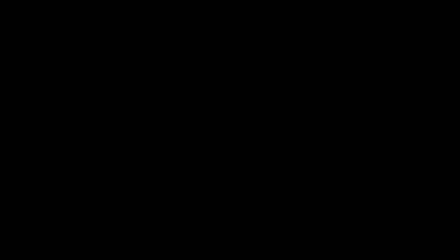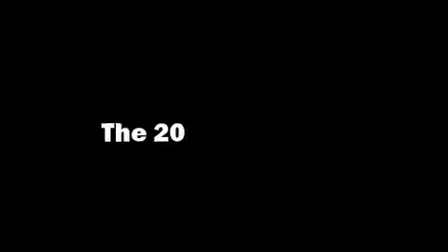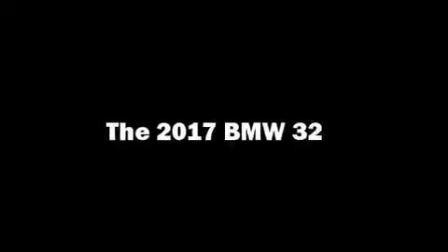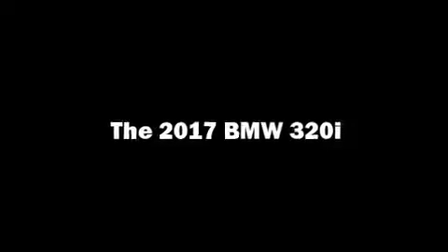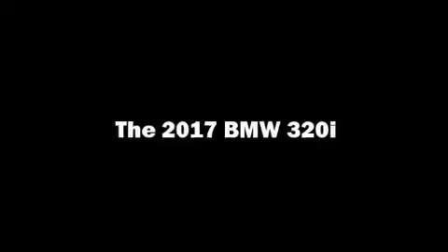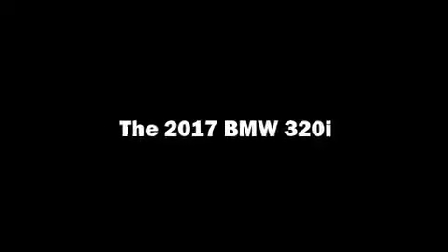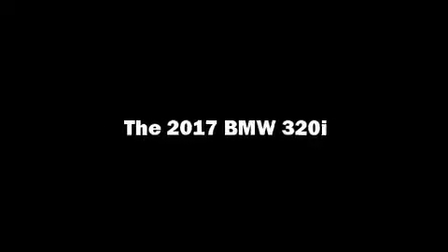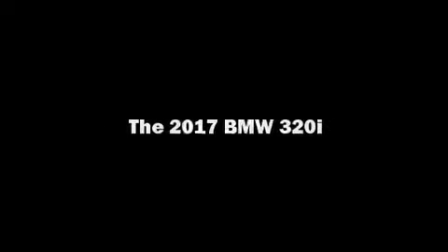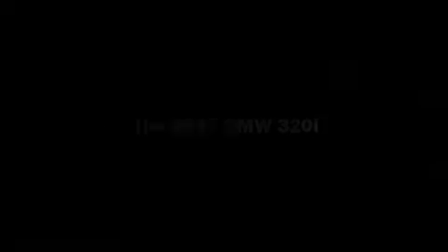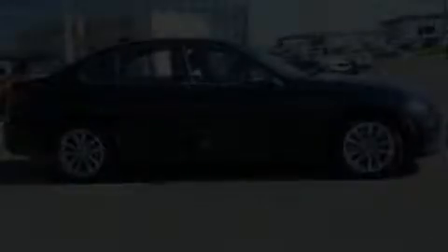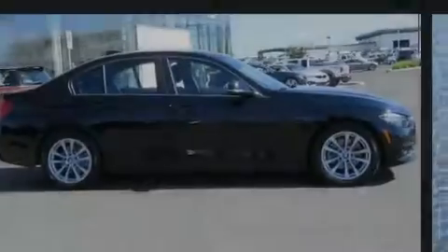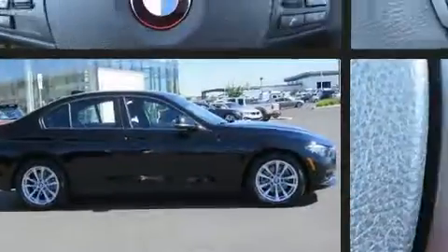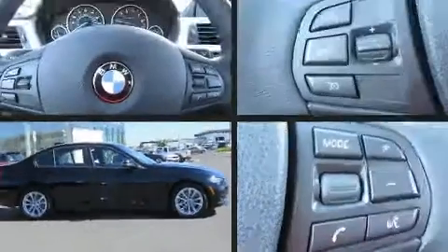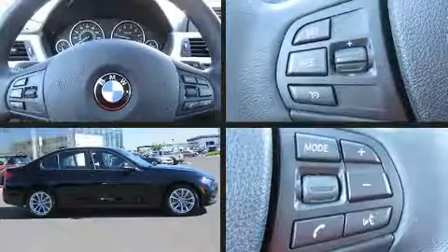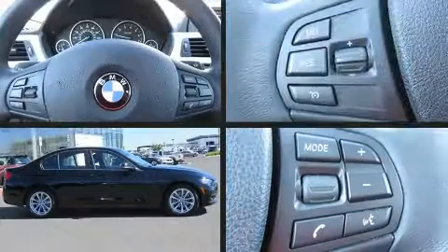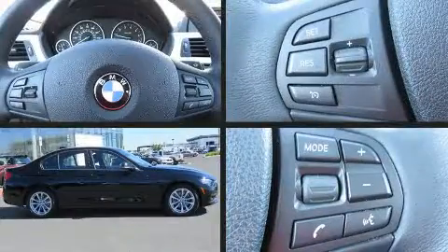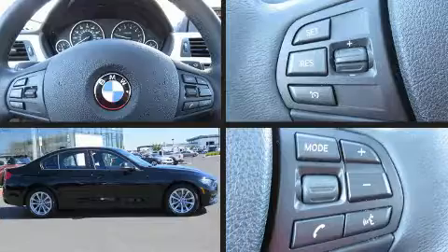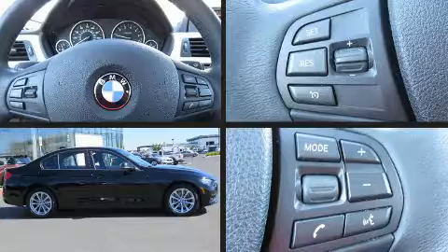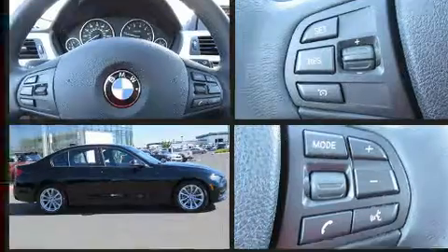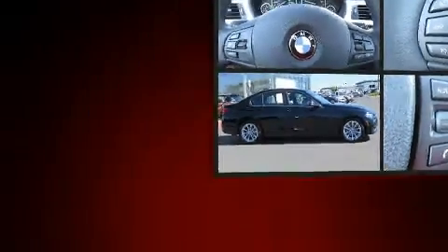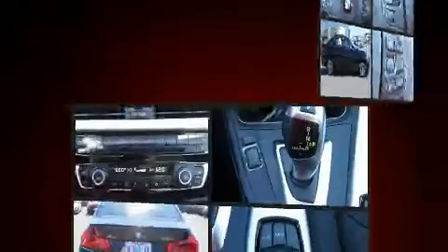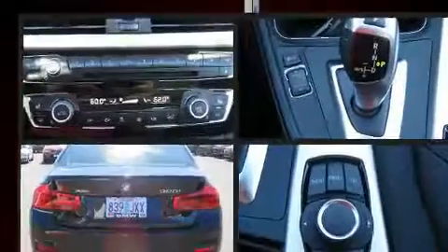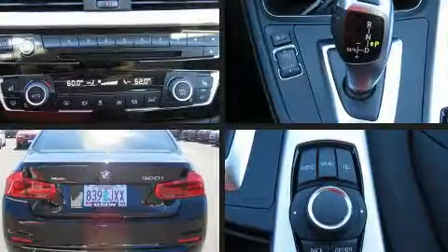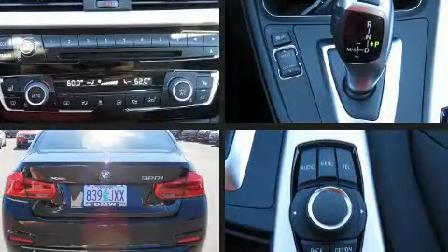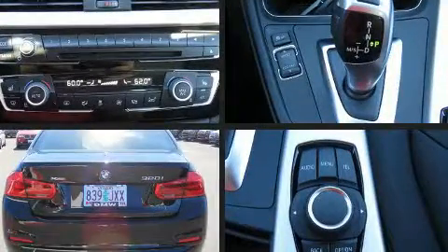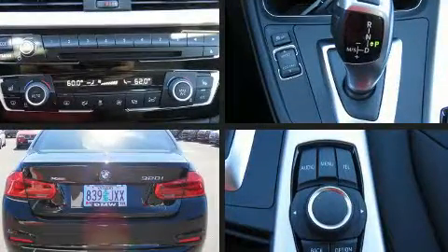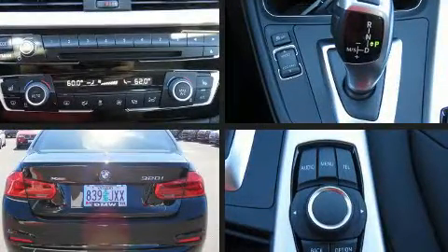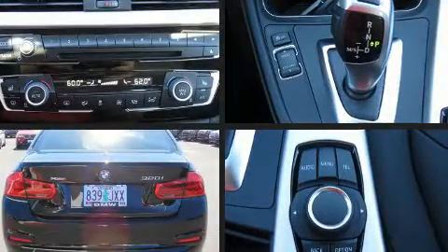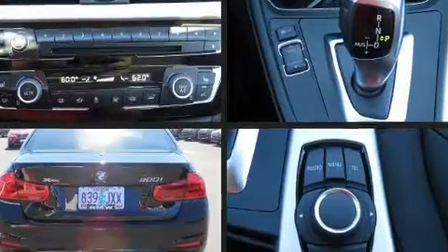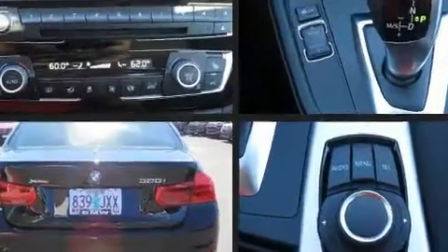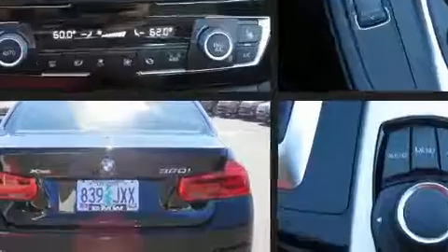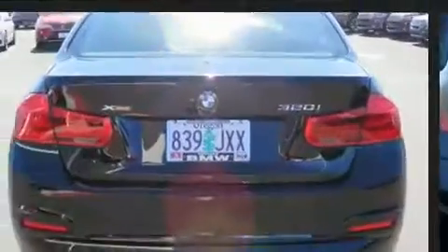Introducing the 2017 BMW 320i. With fewer than a thousand miles on the odometer, this four-door sedan prioritizes comfort, safety, and convenience.